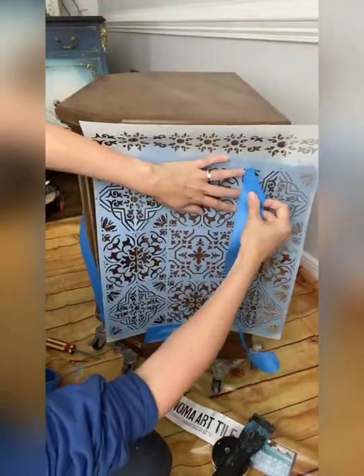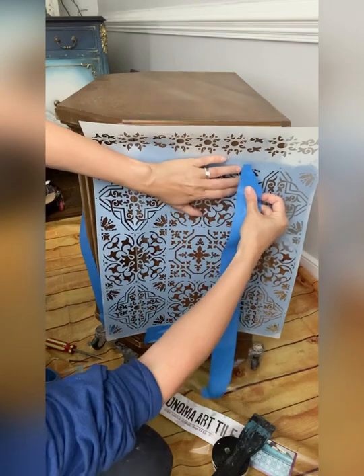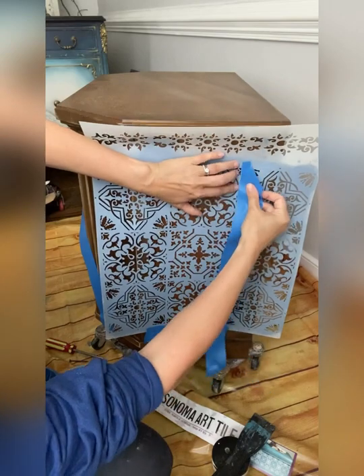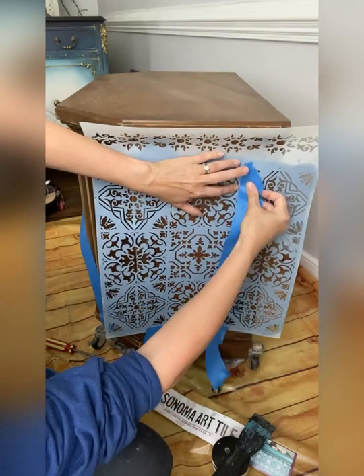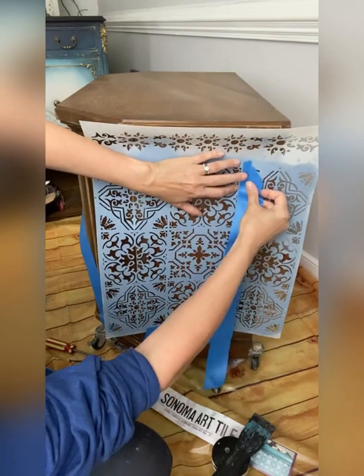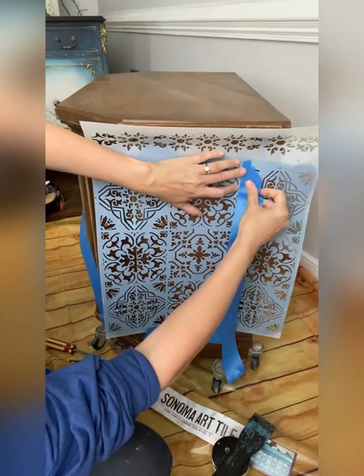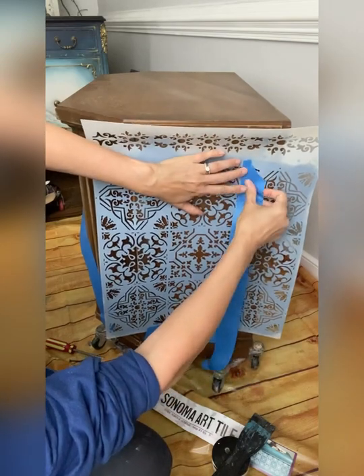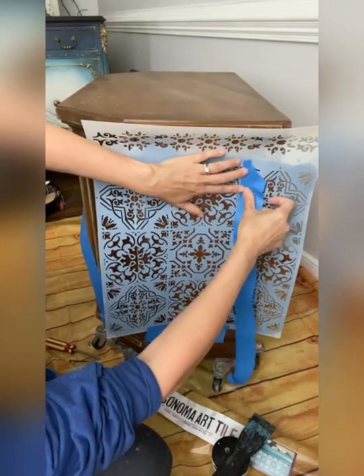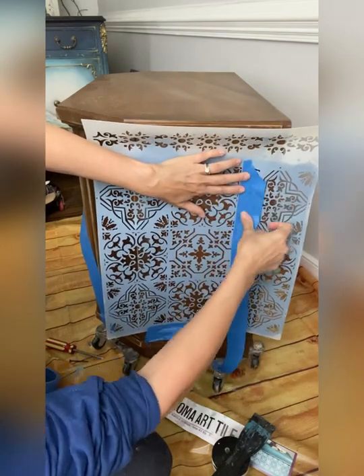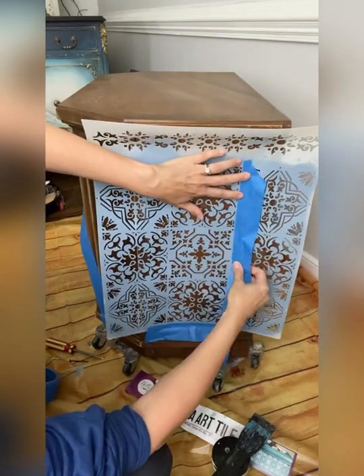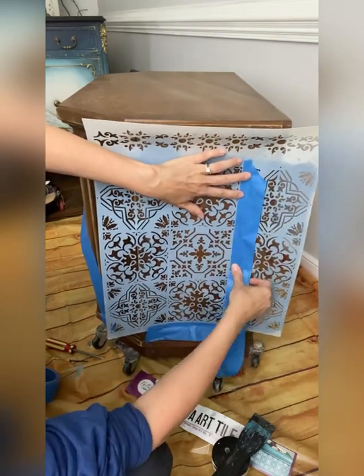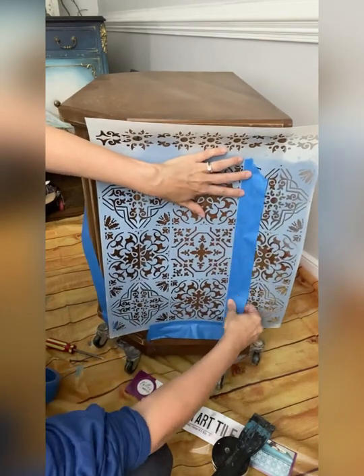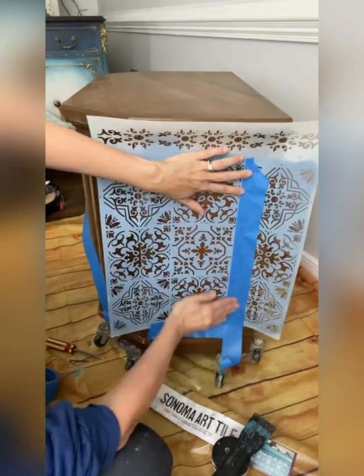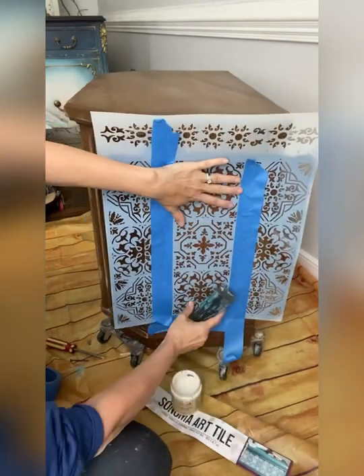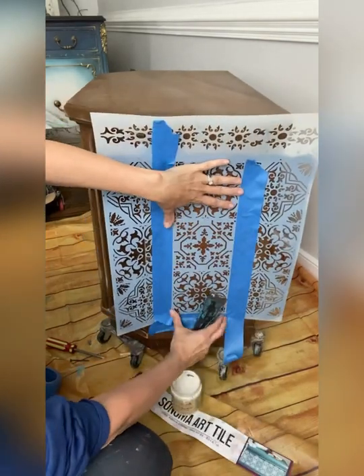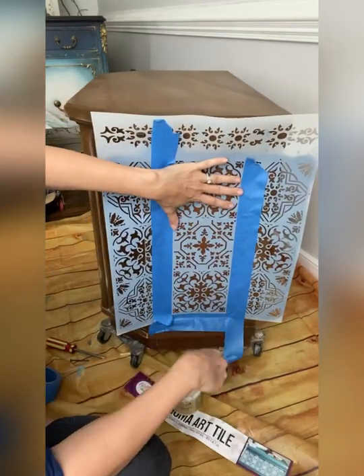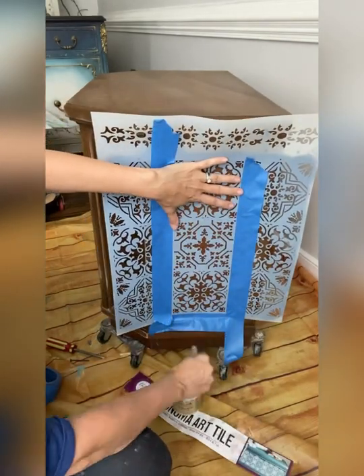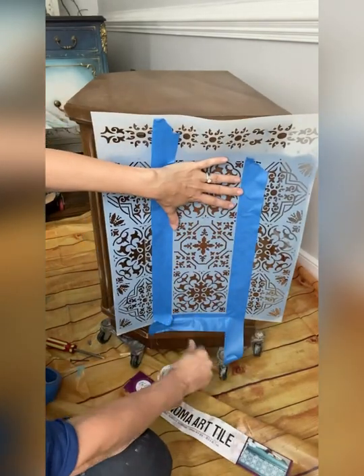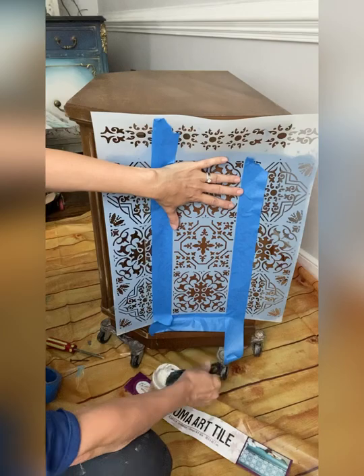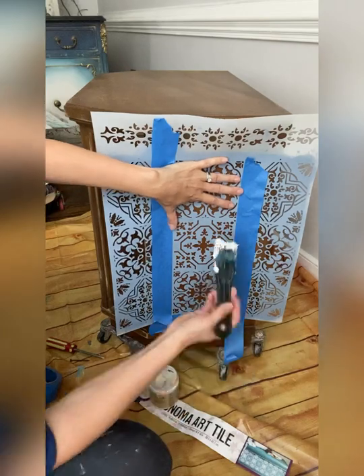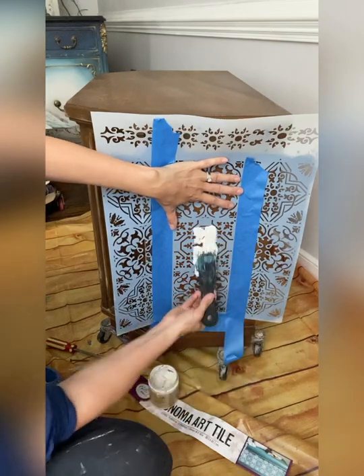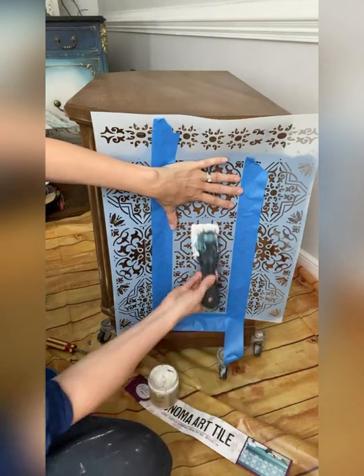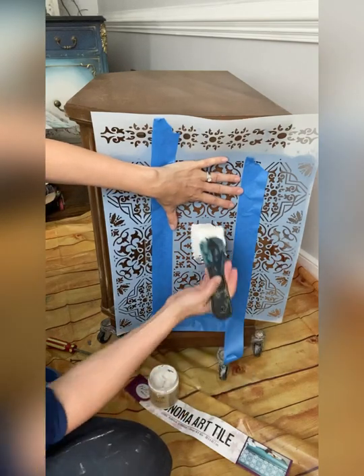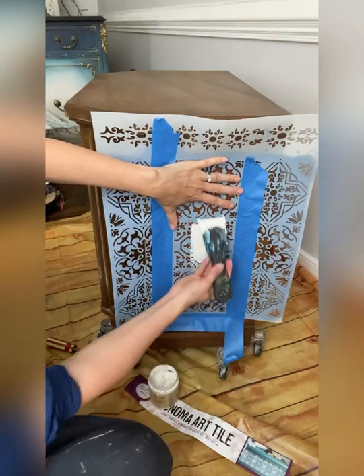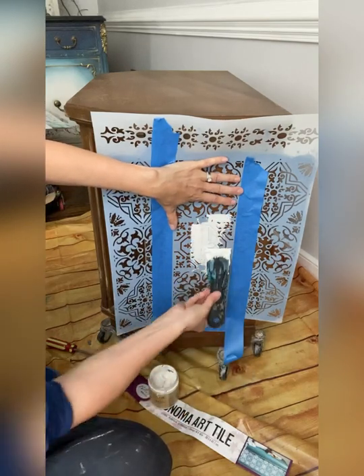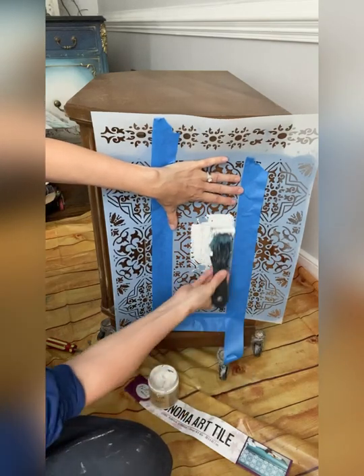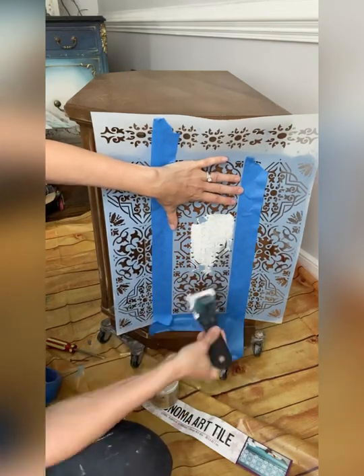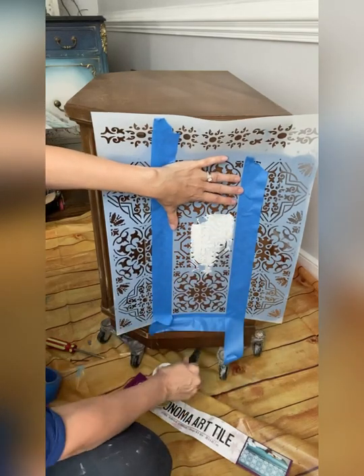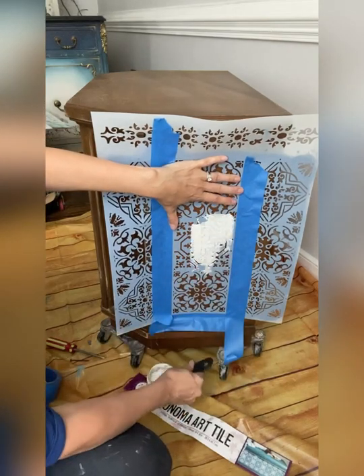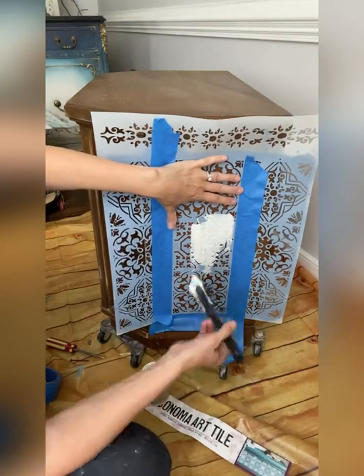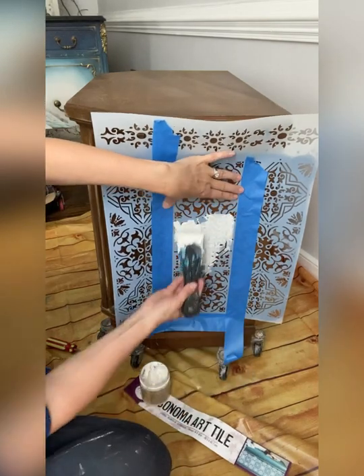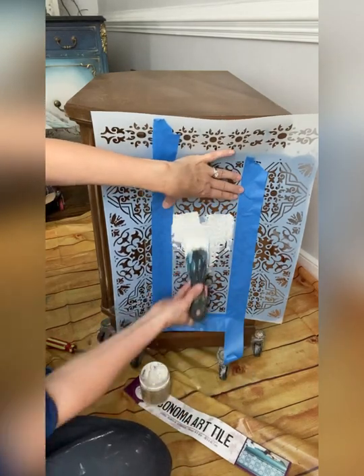This is the brand new Sonoma Art Tile Stencil from Dixie Belle. The stencil is very large and can go over many different kinds of surfaces.